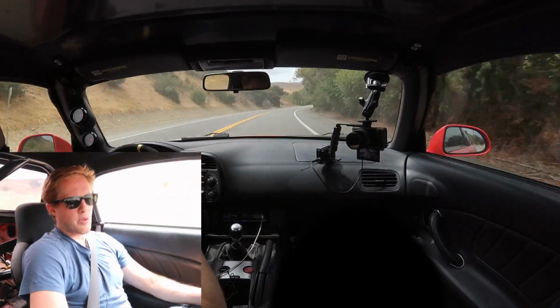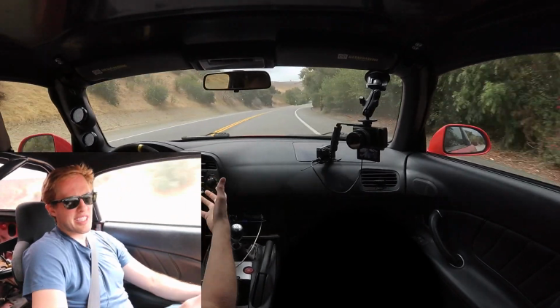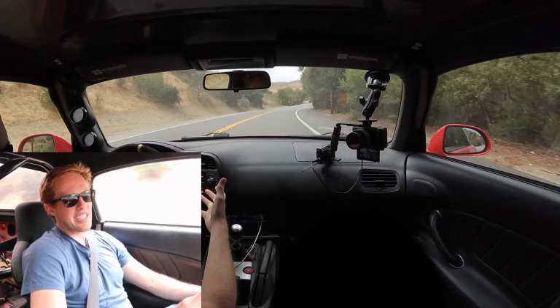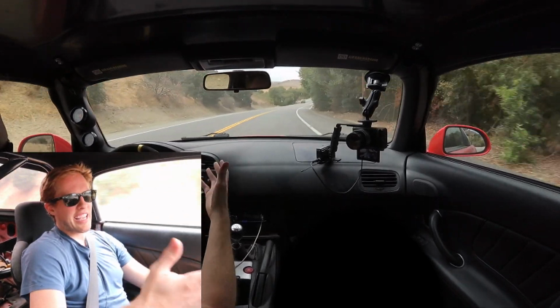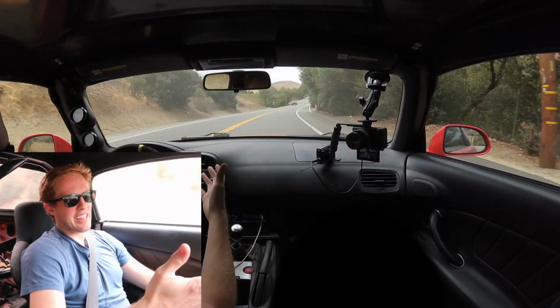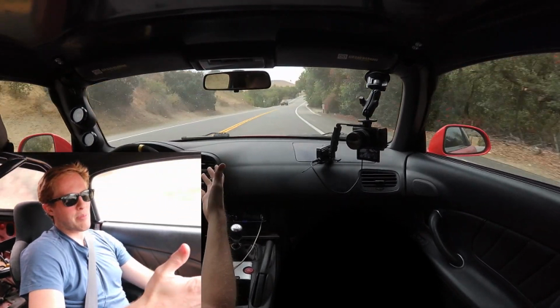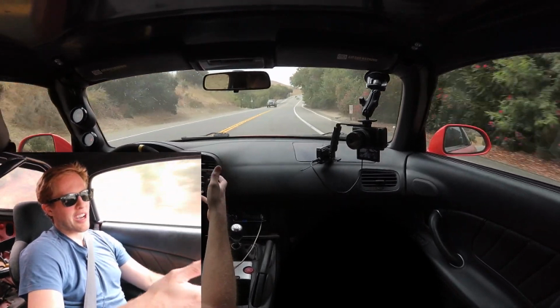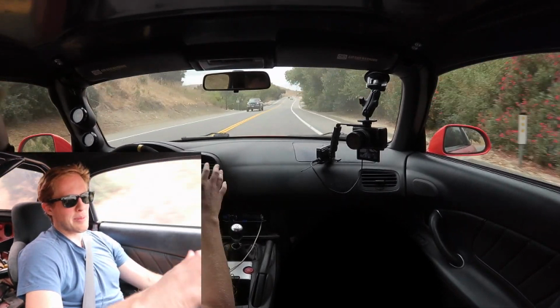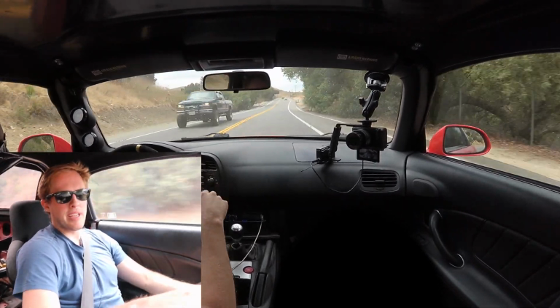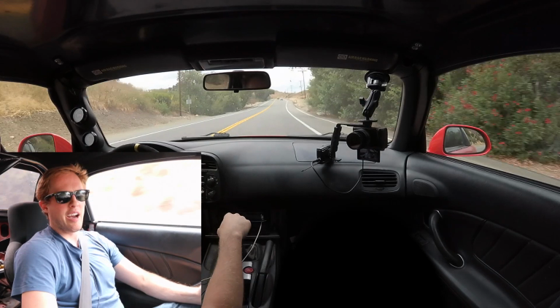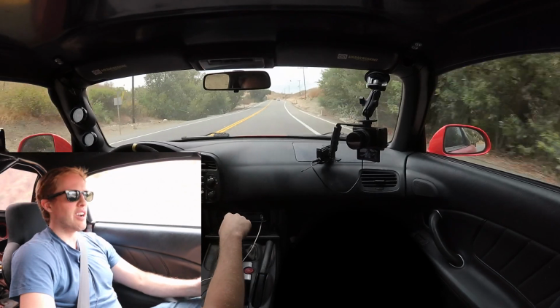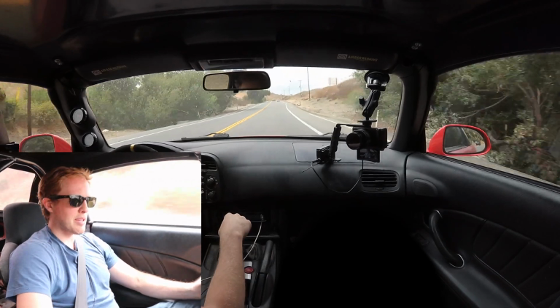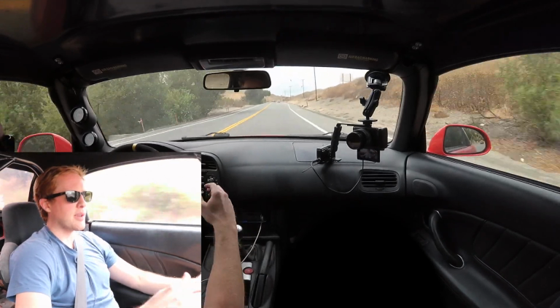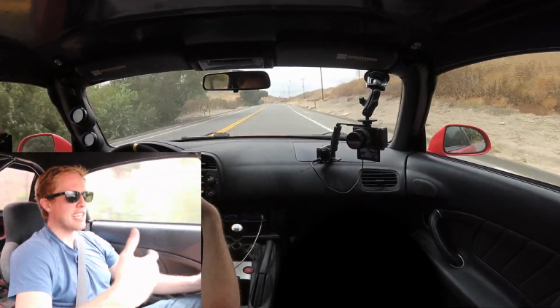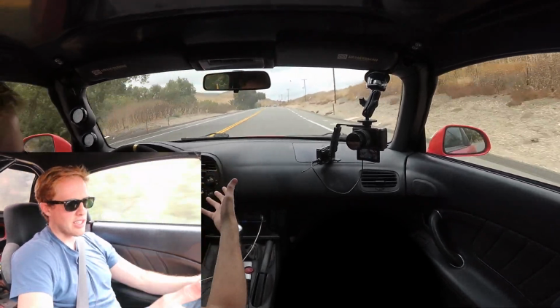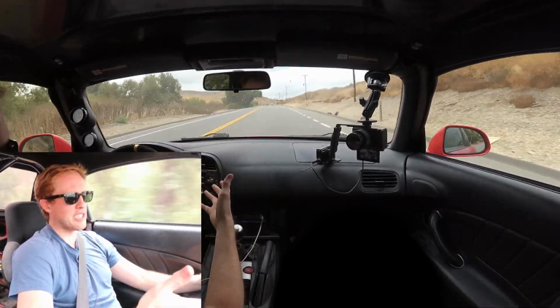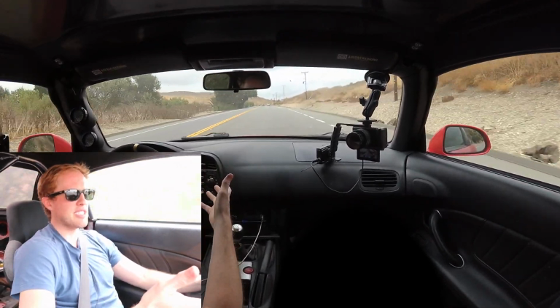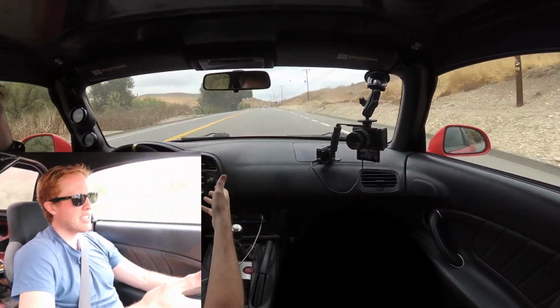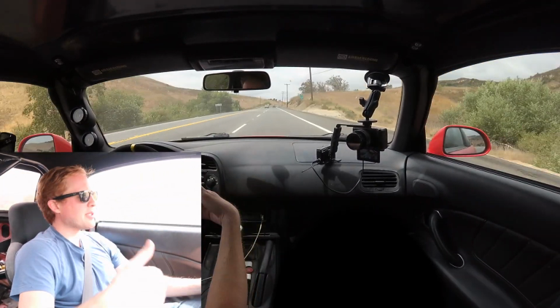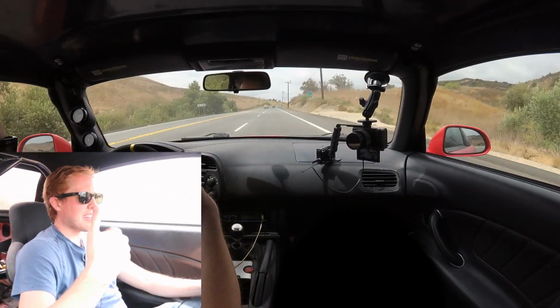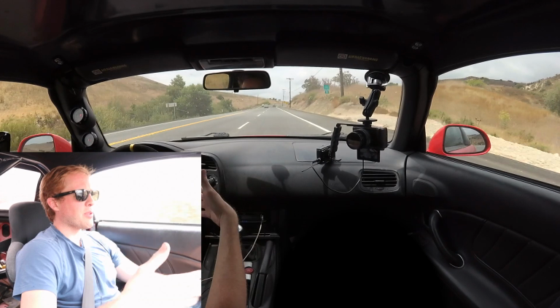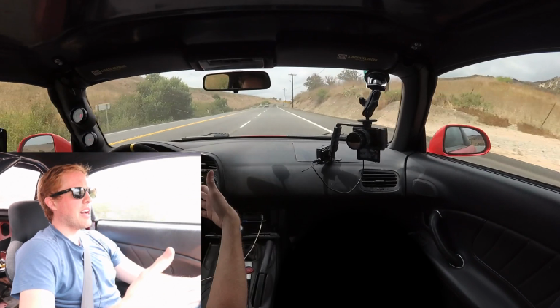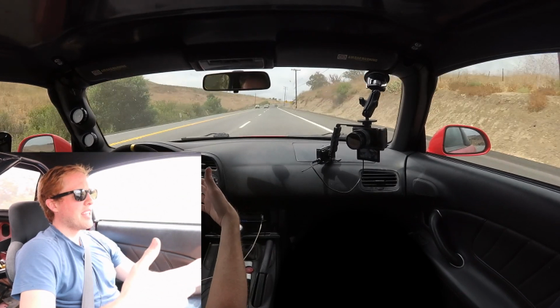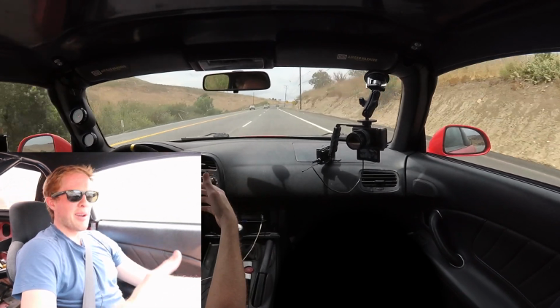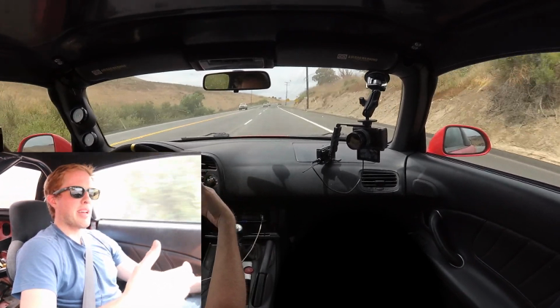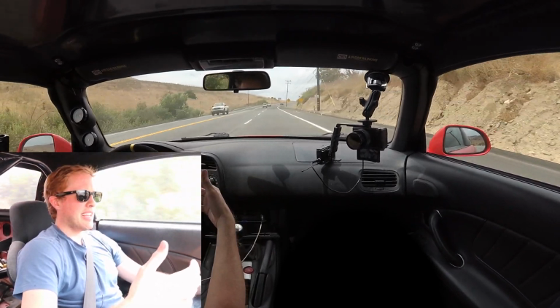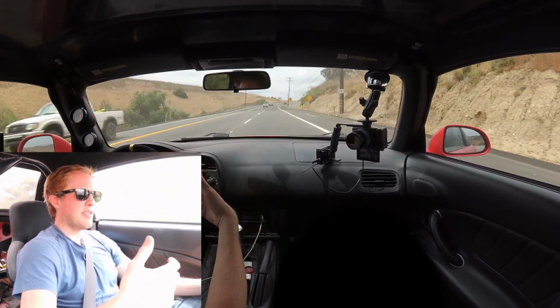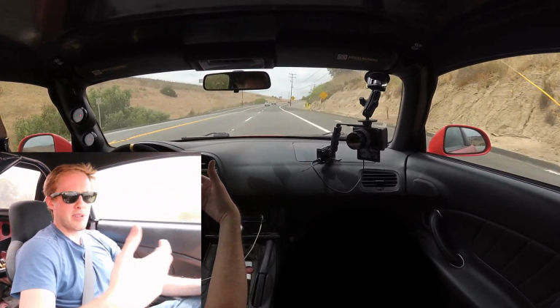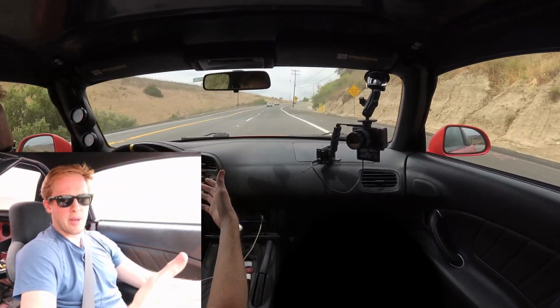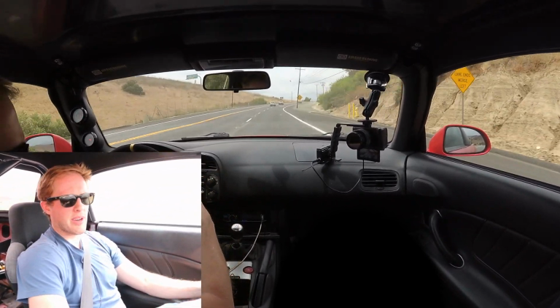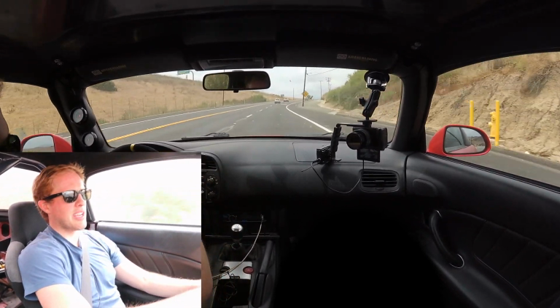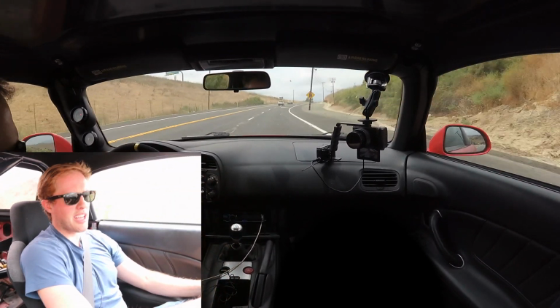Realistically, I can't get the brakes hot enough to bed them in out here on a public road, so I have to take the car out to the racetrack to do that. This was definitely a worthwhile mod — I would recommend it if you are pushing a lot of power in your S2000.